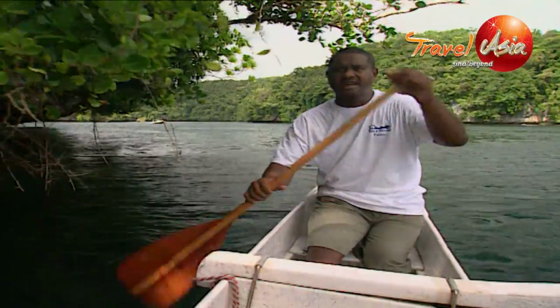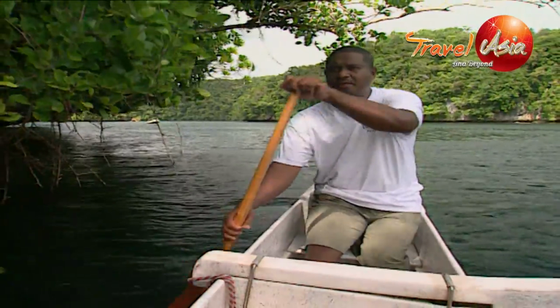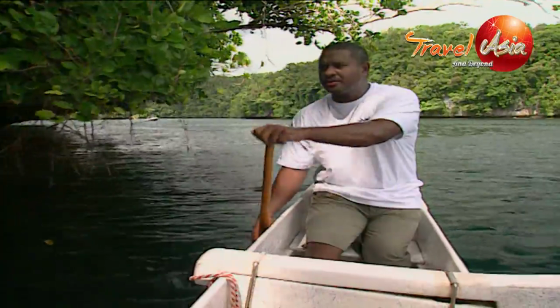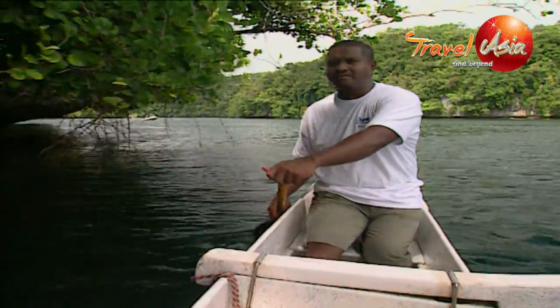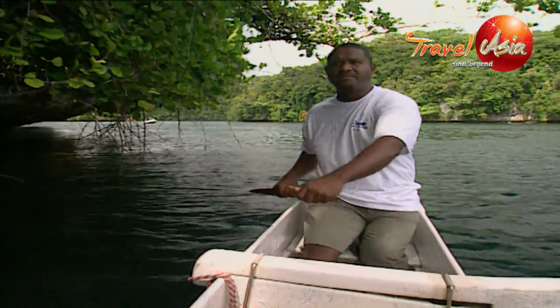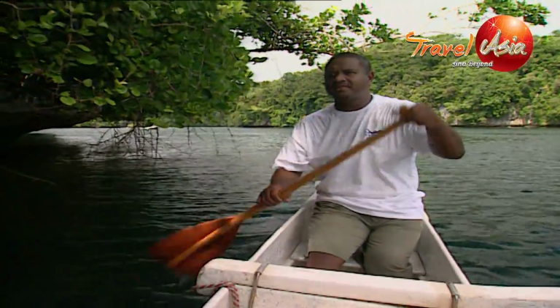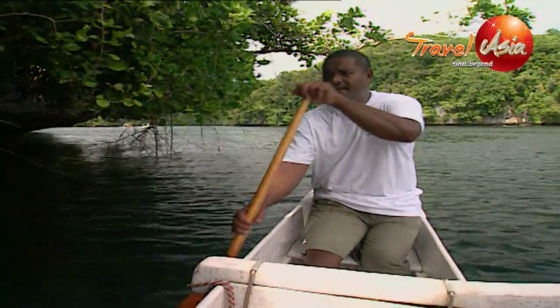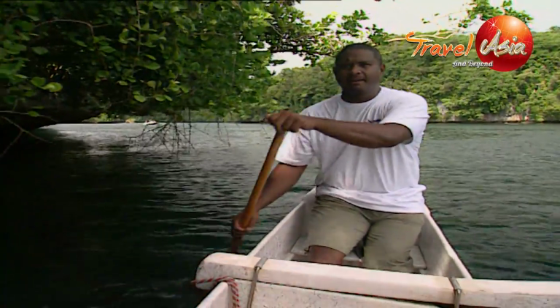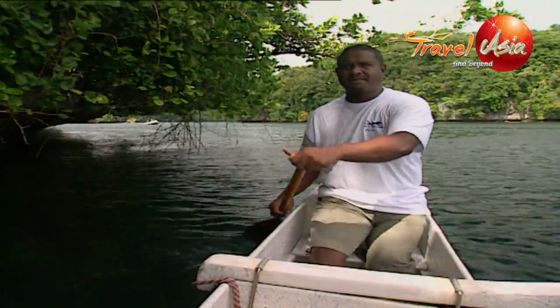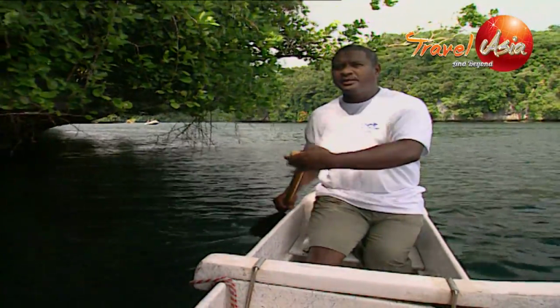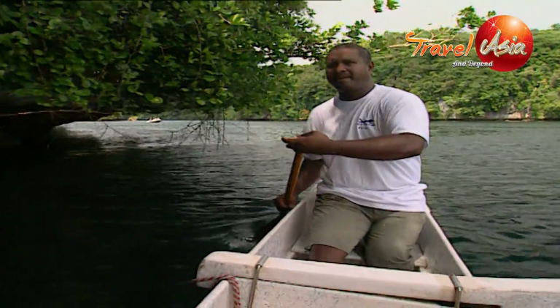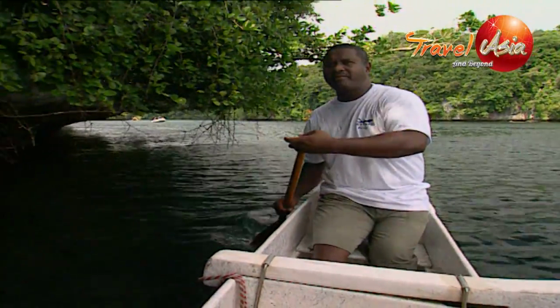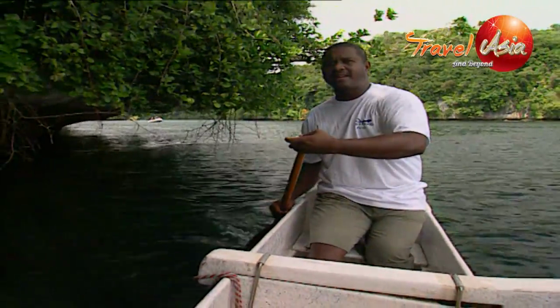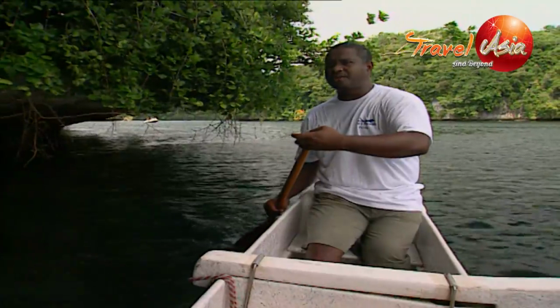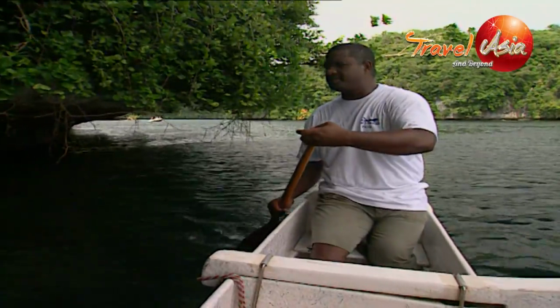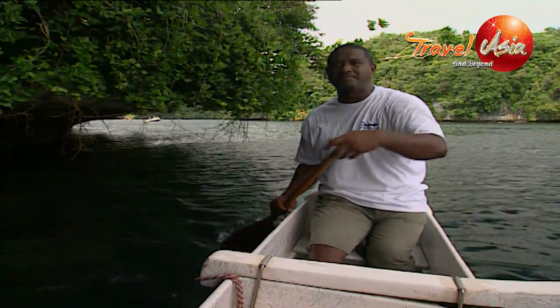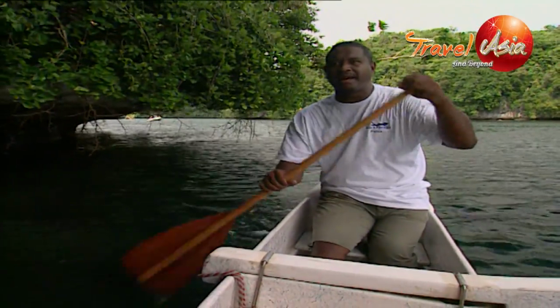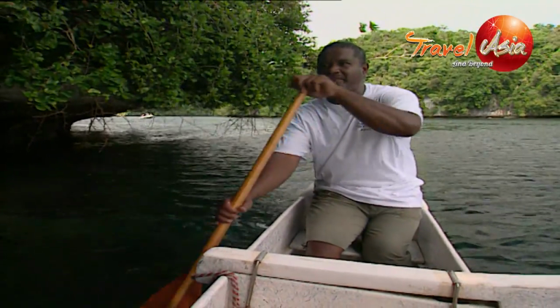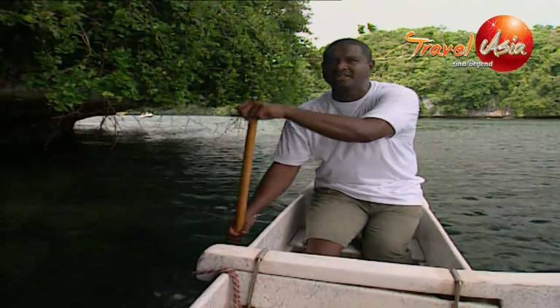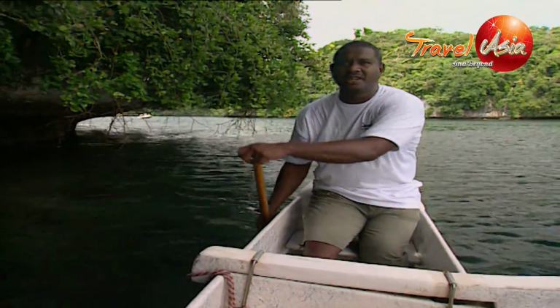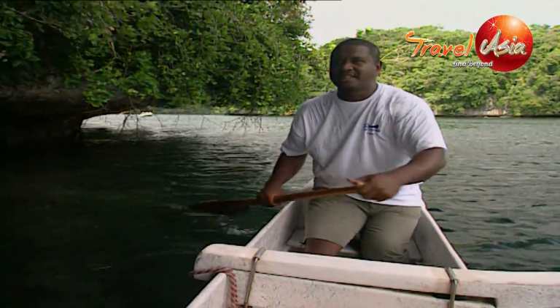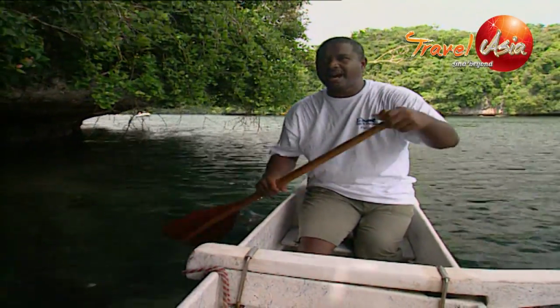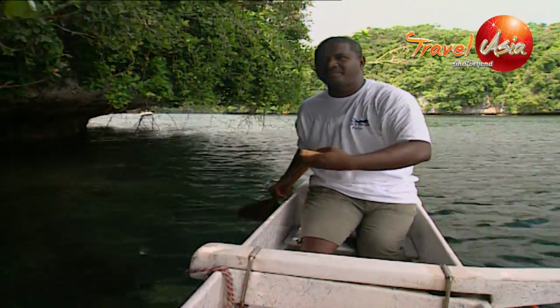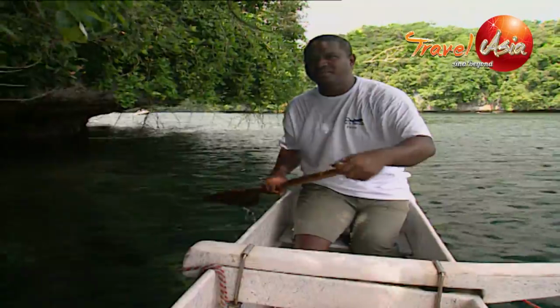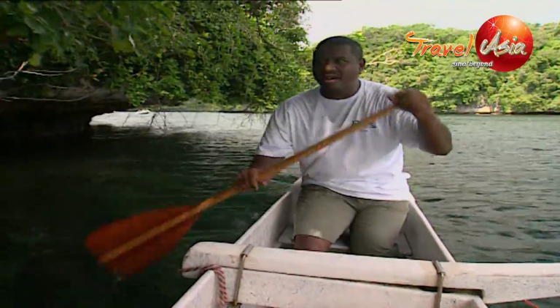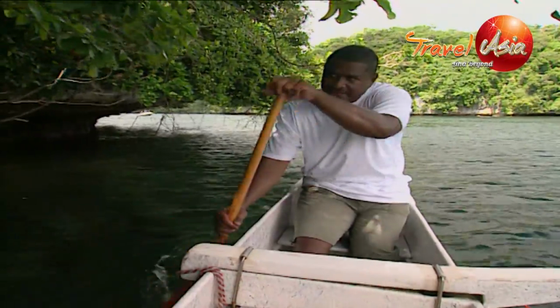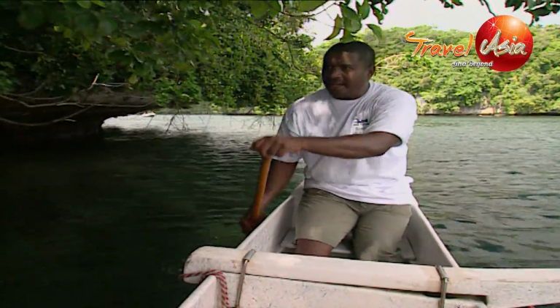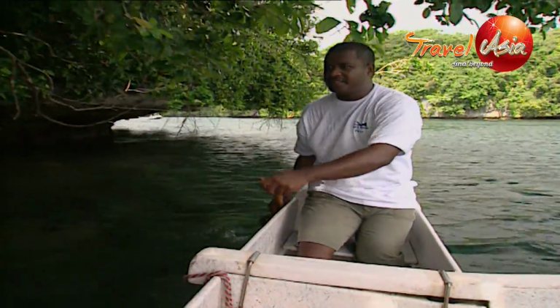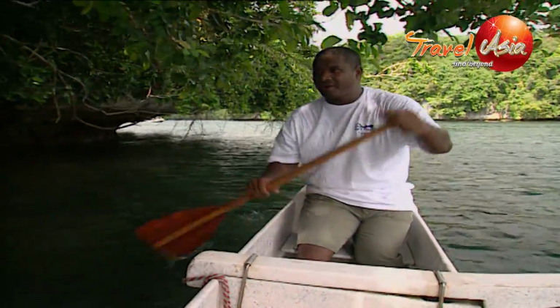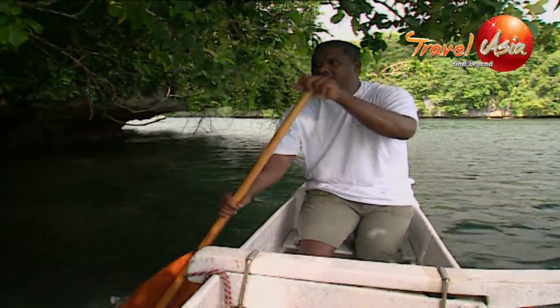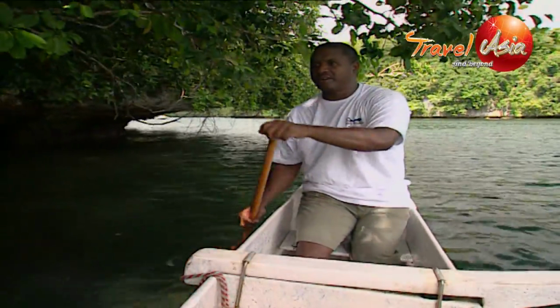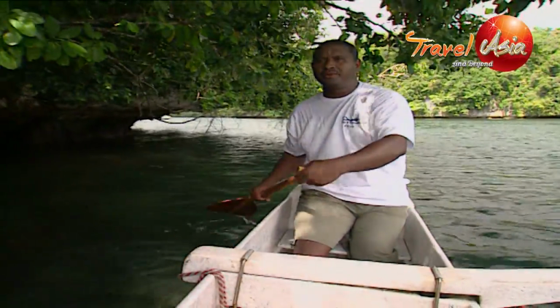Chances are we could see some big fish today, because it's been really windy and rough outside. You can see some bumper head parrot fish, Cape Jacks, Trevali swimming along this edge of the Rock Islands right here, looking for food.